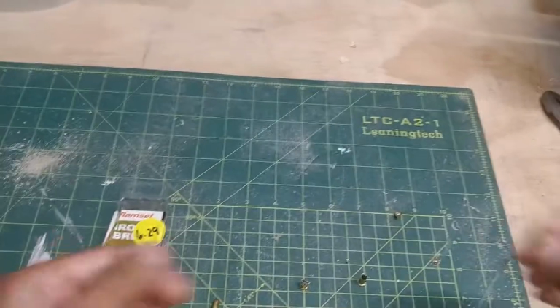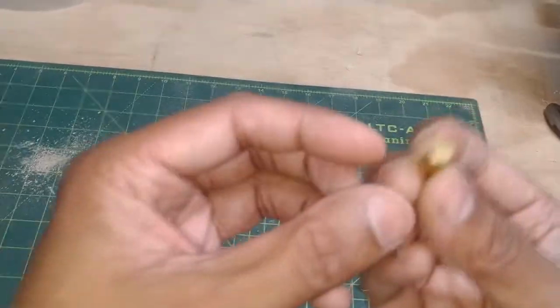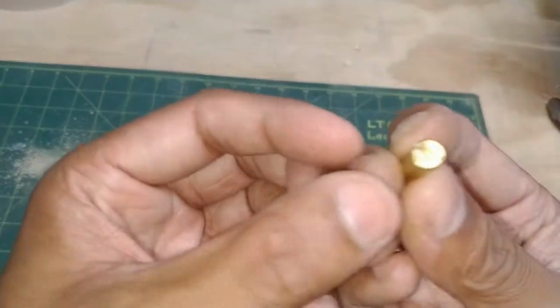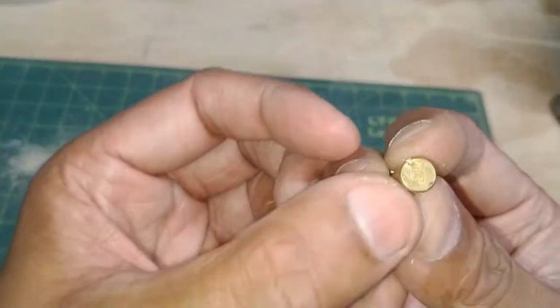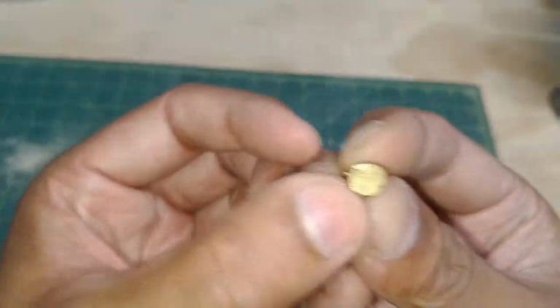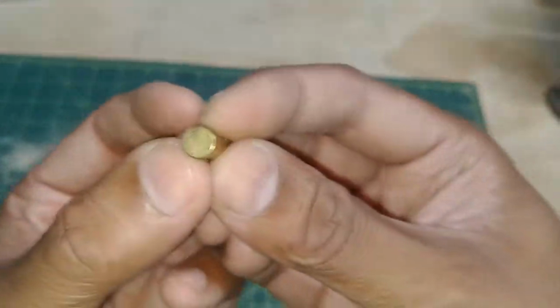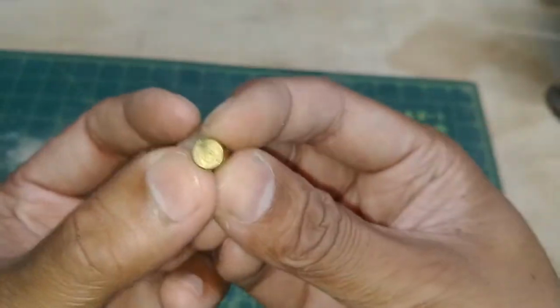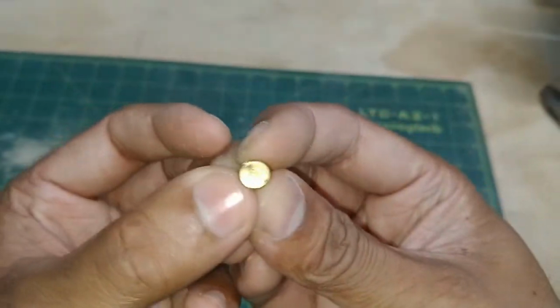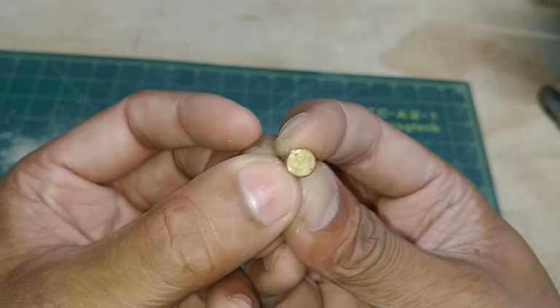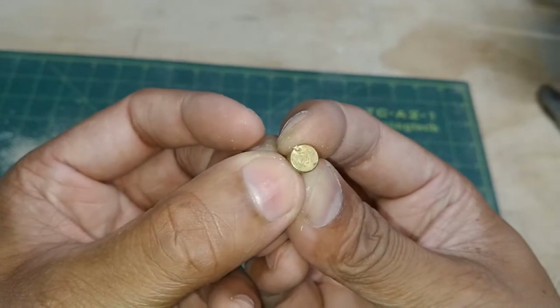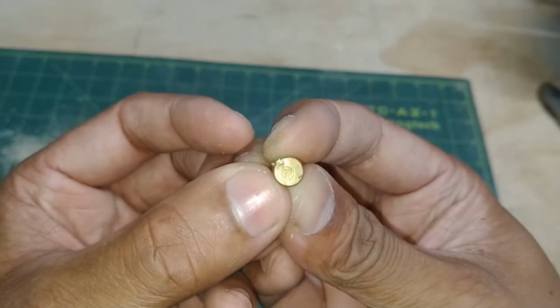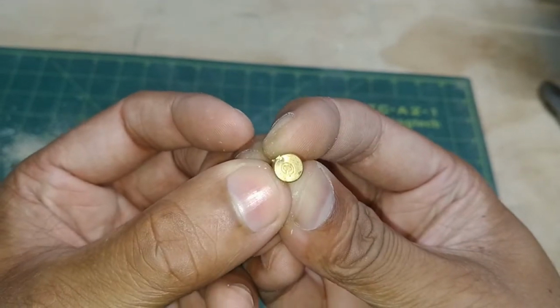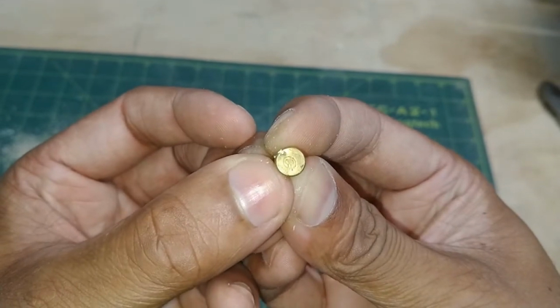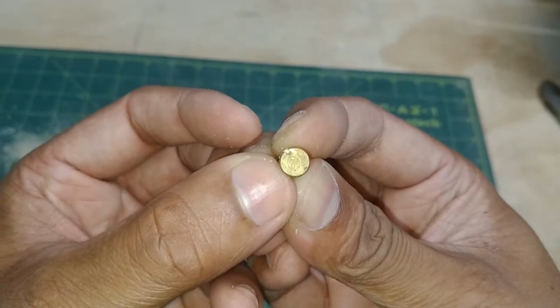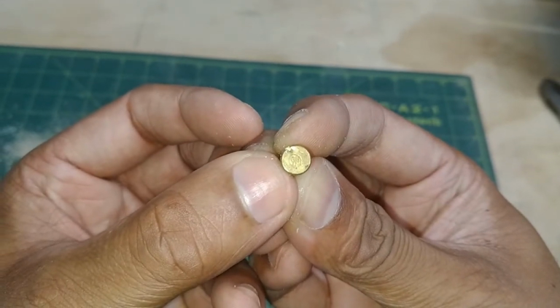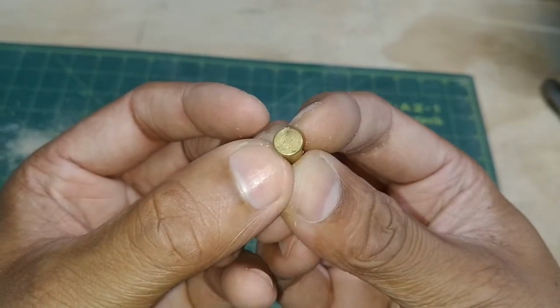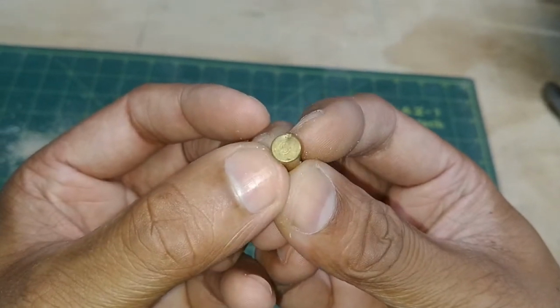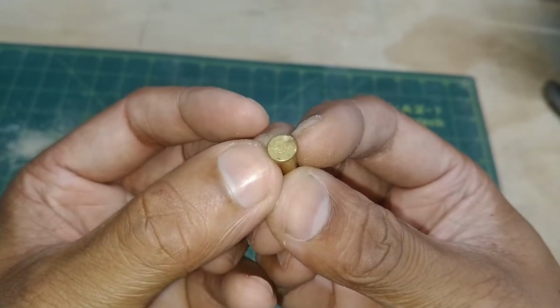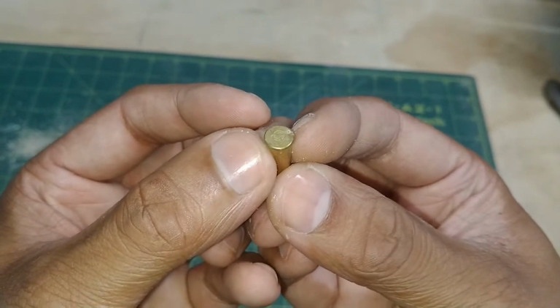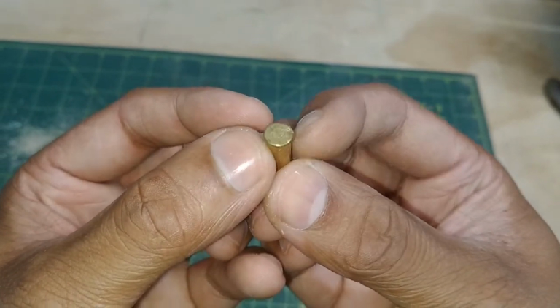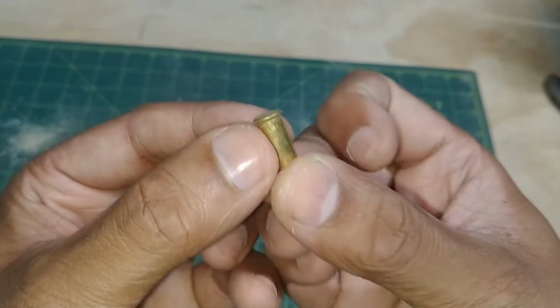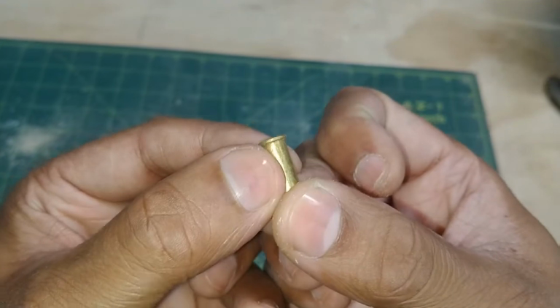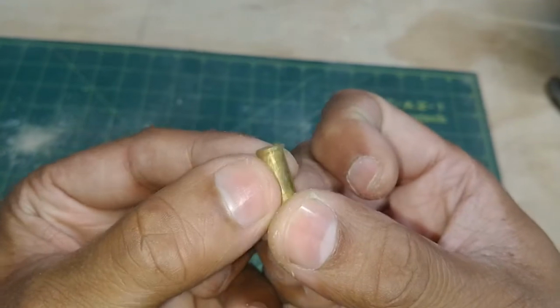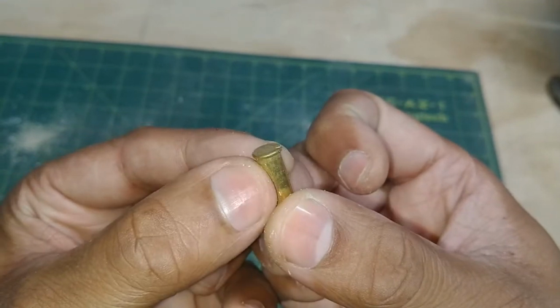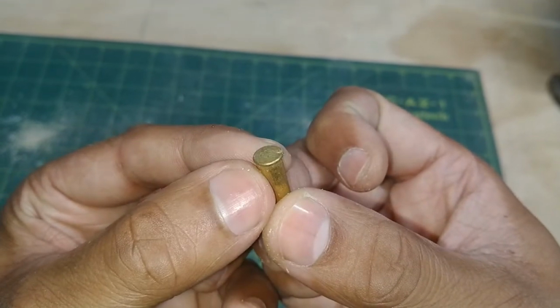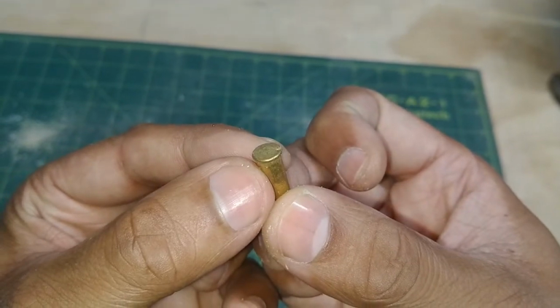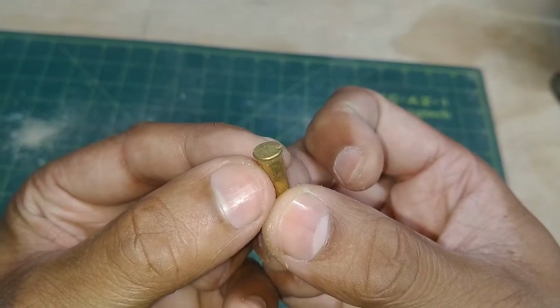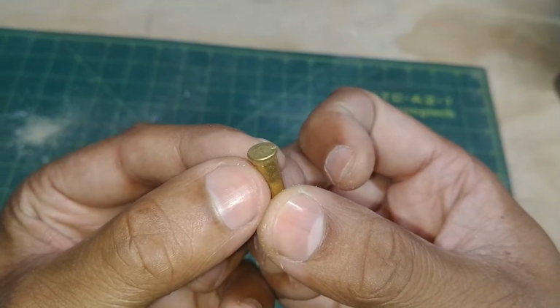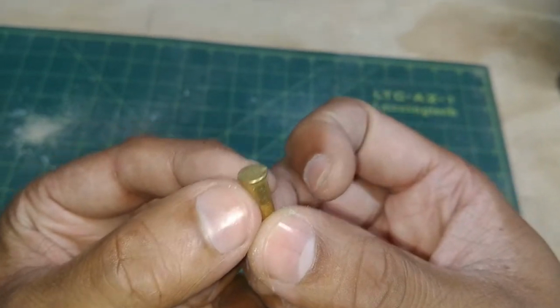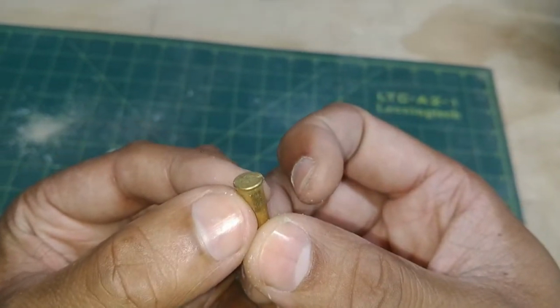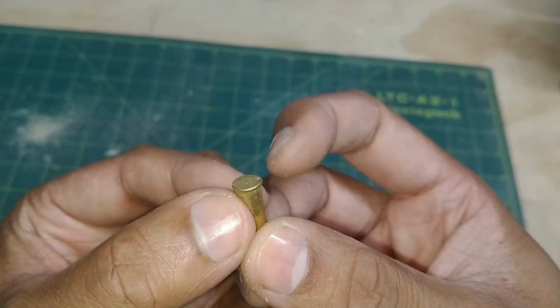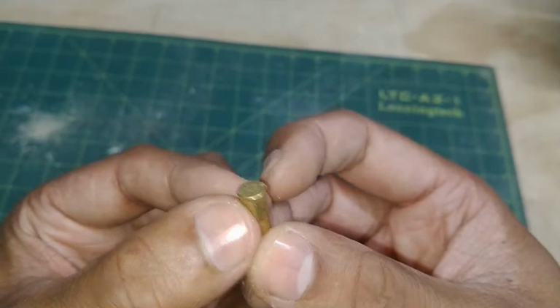Now if you look at this spent .22 shell, you can see what happens when the firing pin strikes it. It leaves a little indent, and that's where the primer has been exploded.